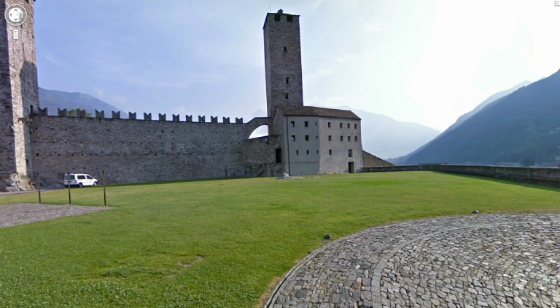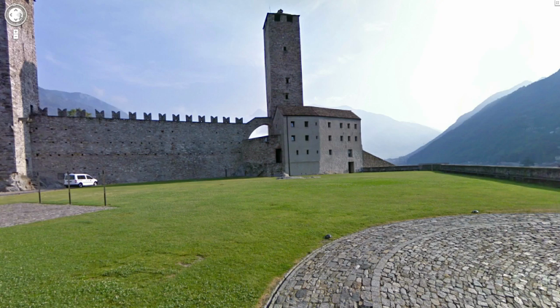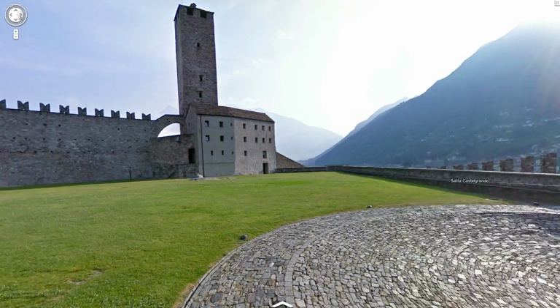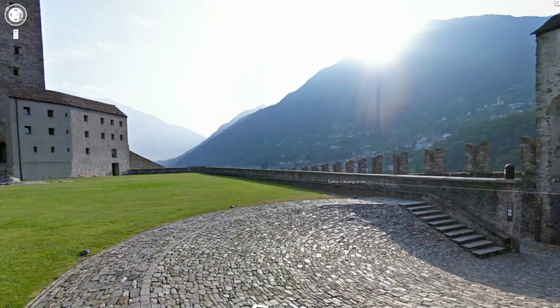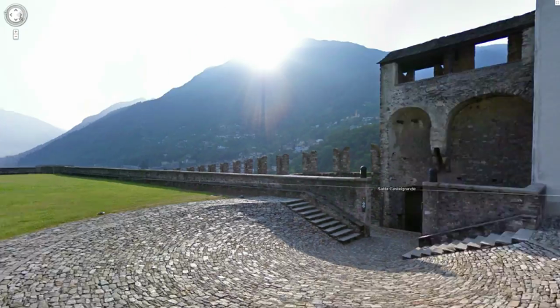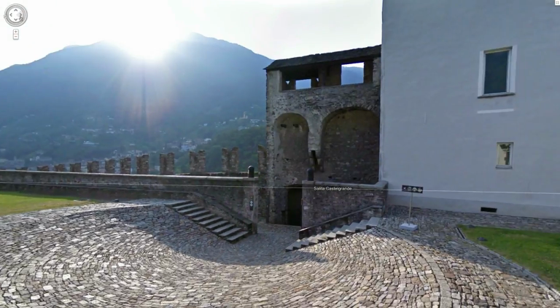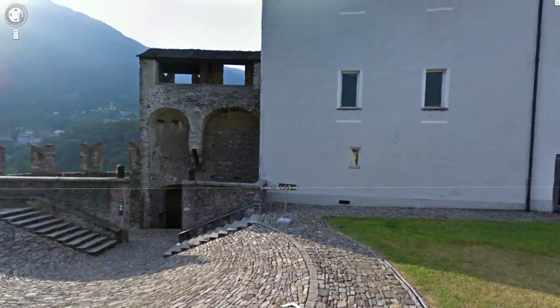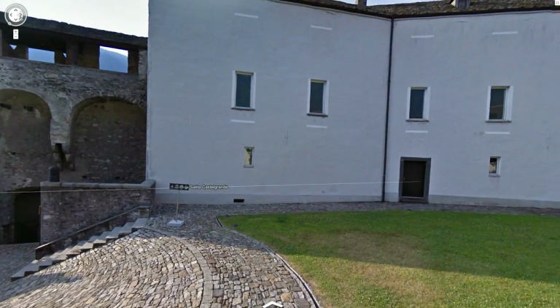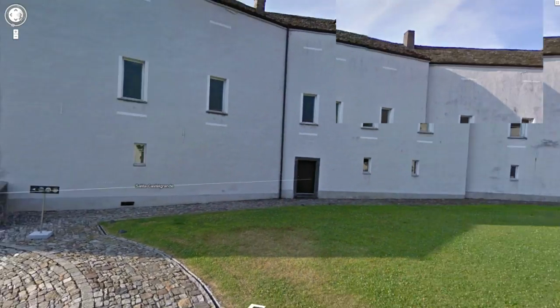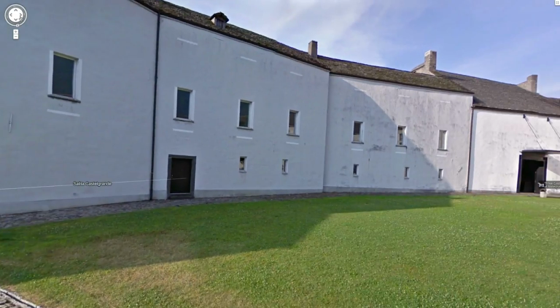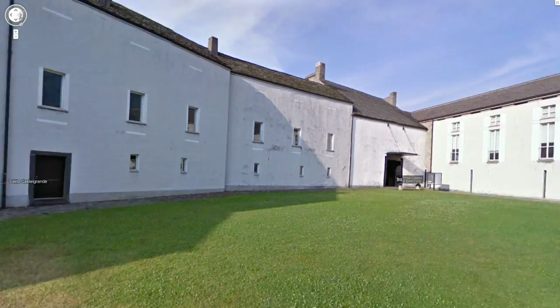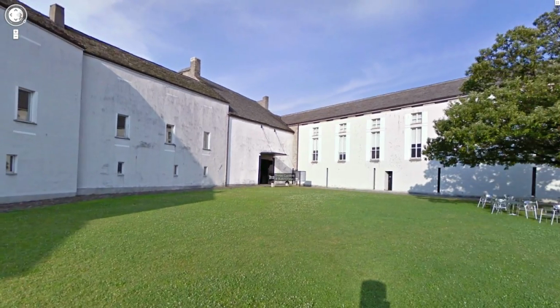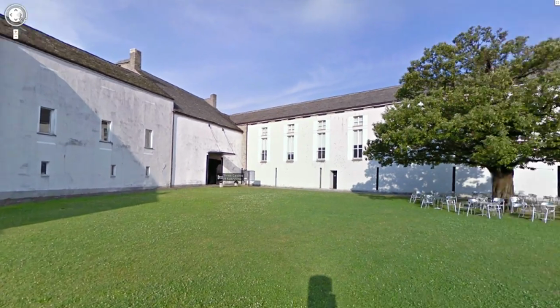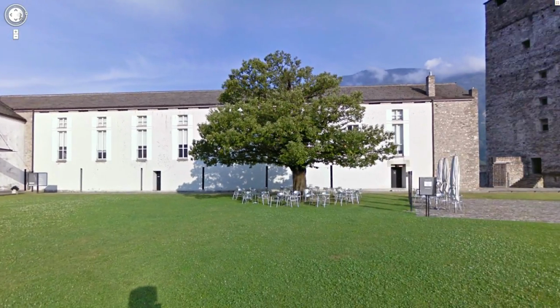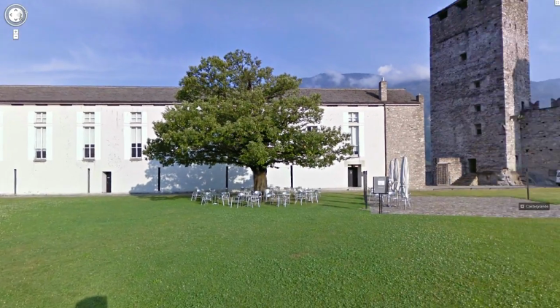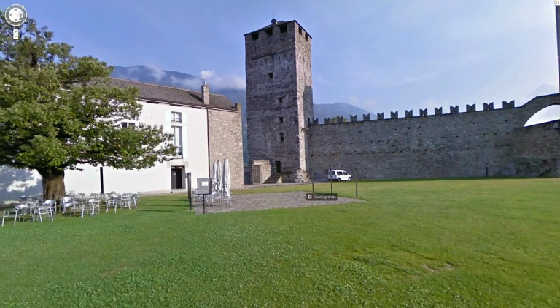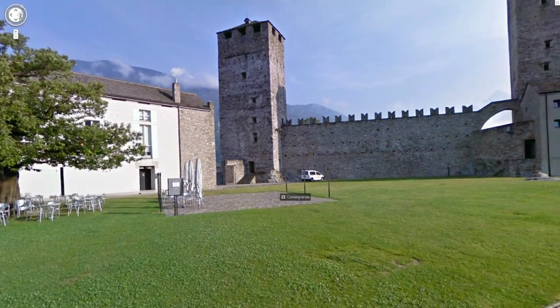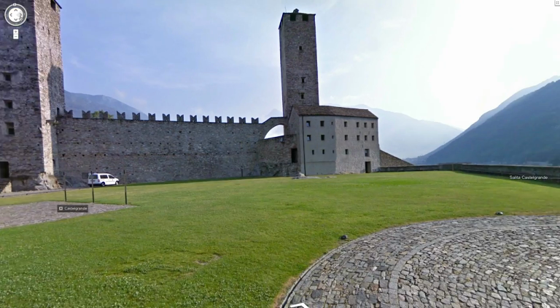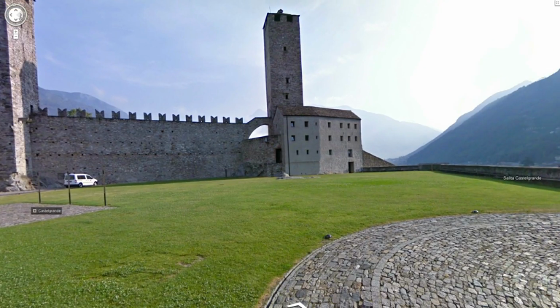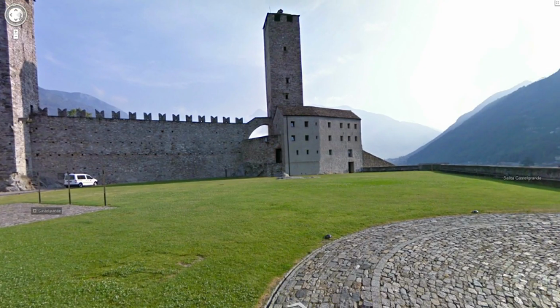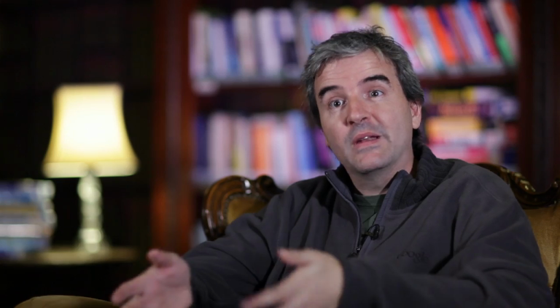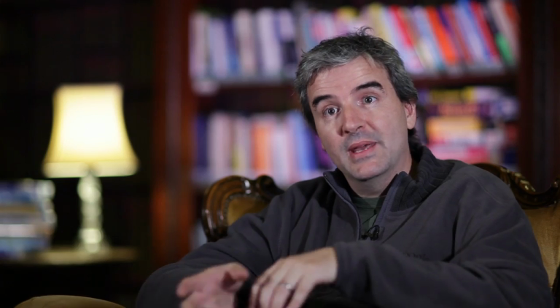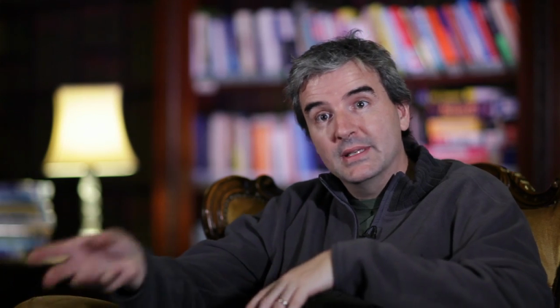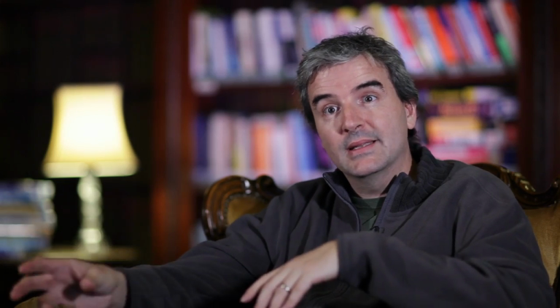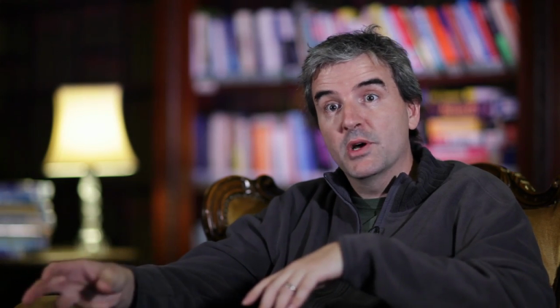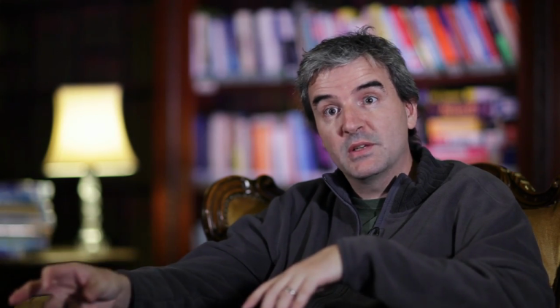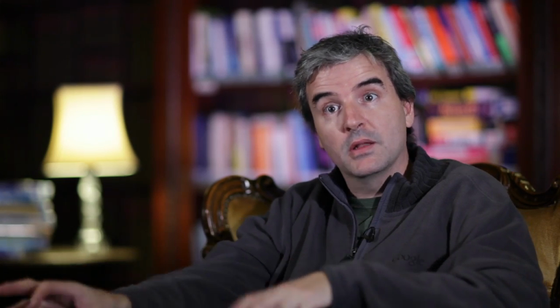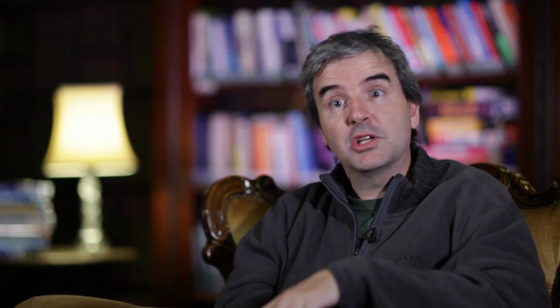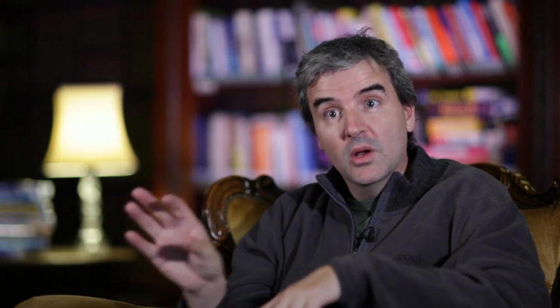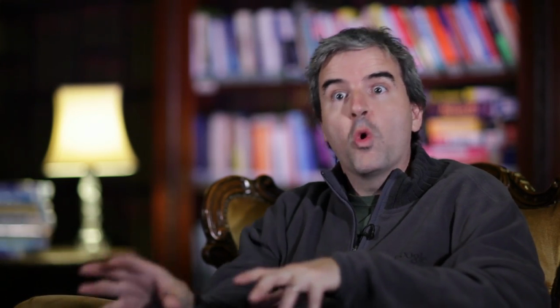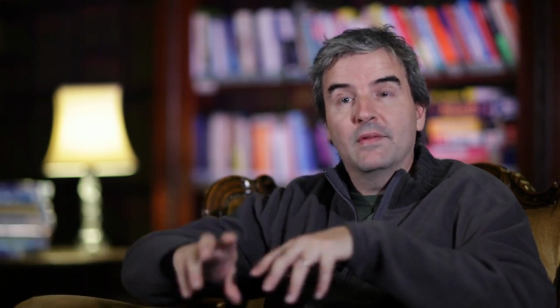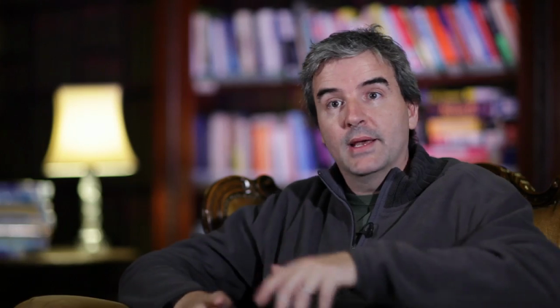You have that full 360-degree view as if you're walking around and strolling around those places and being there in person. There's something different about being able to get into the immersive experience and actually walk around that place.